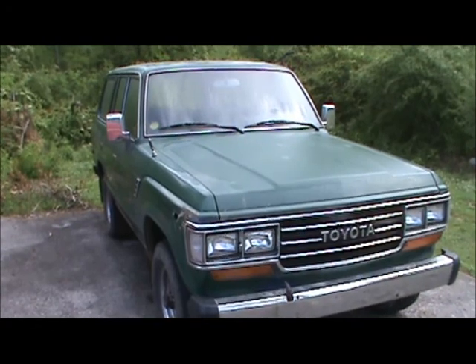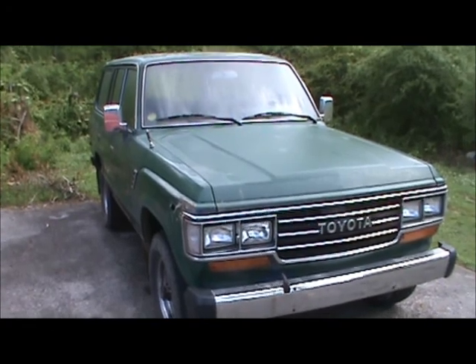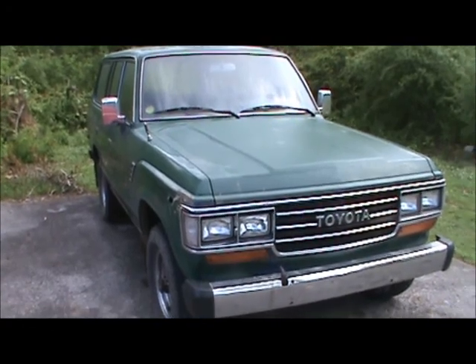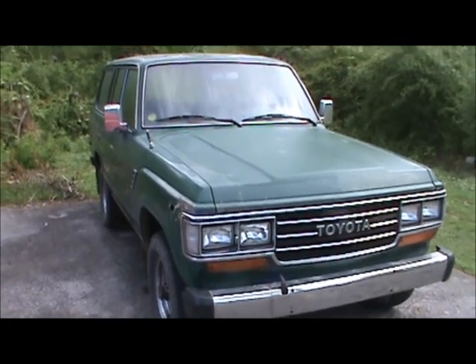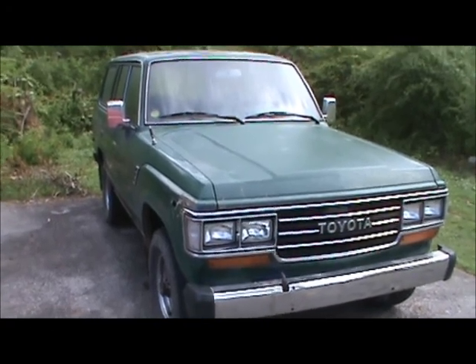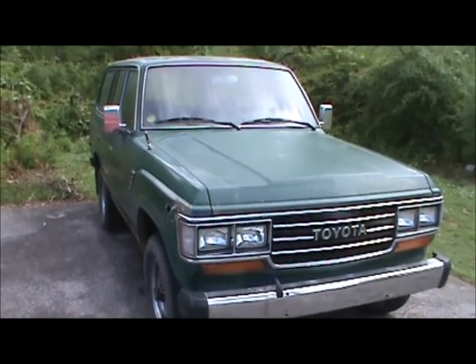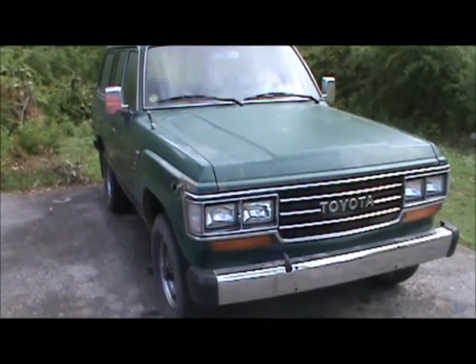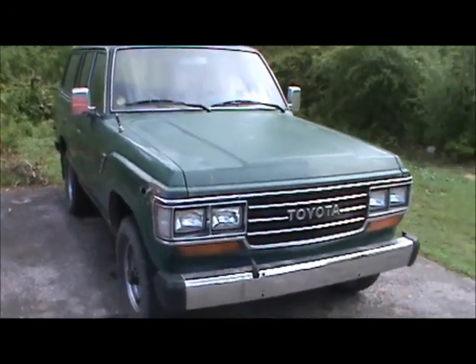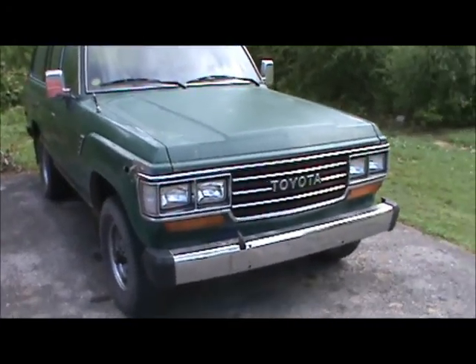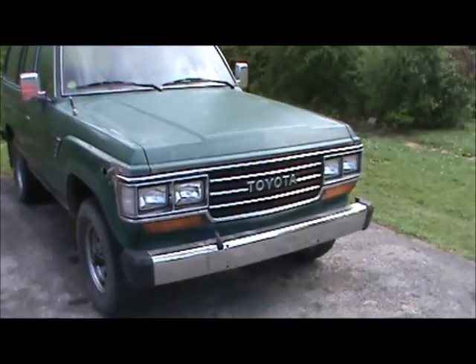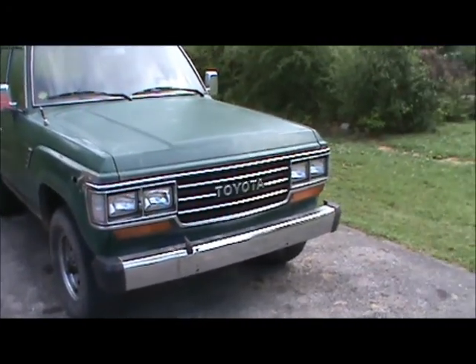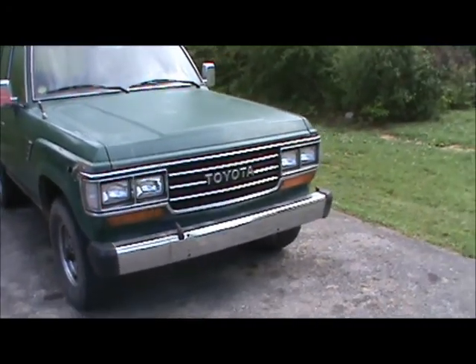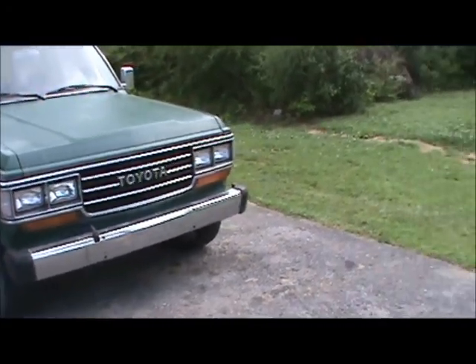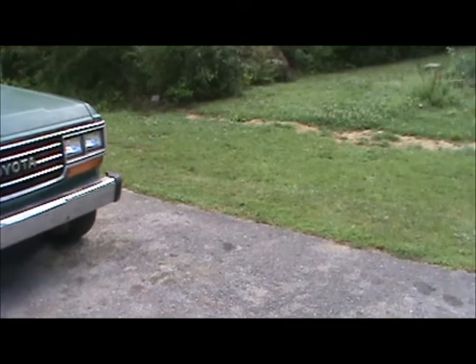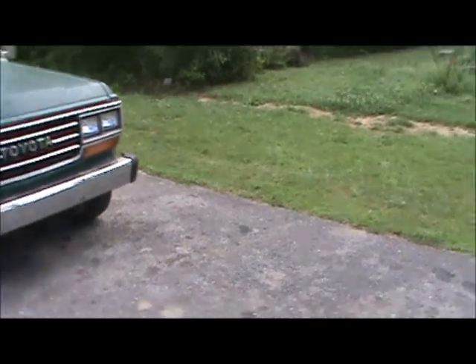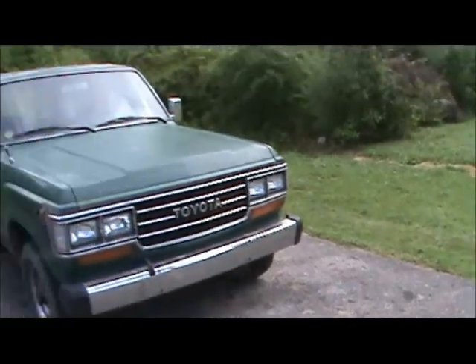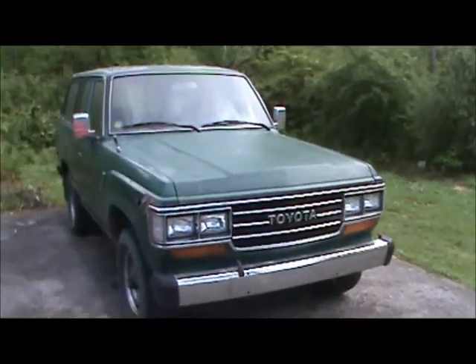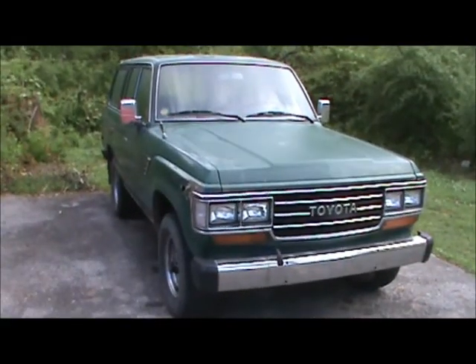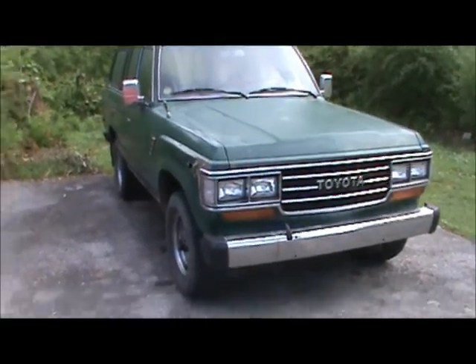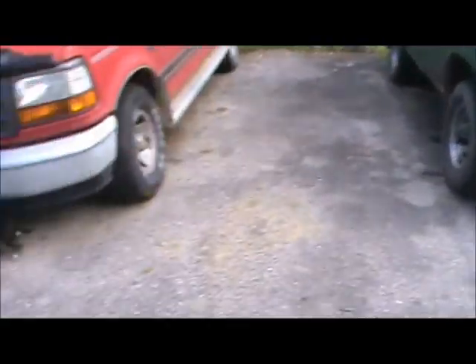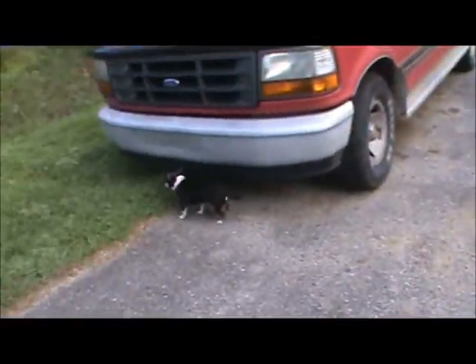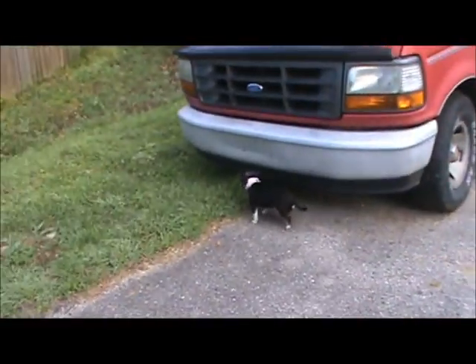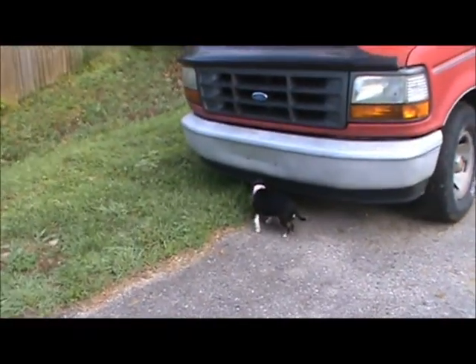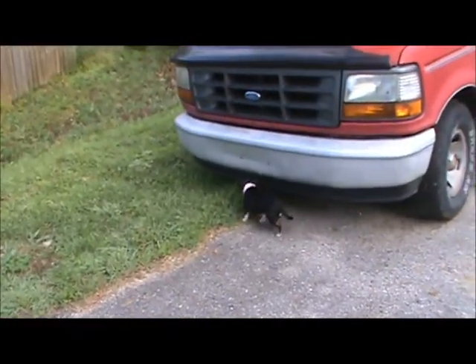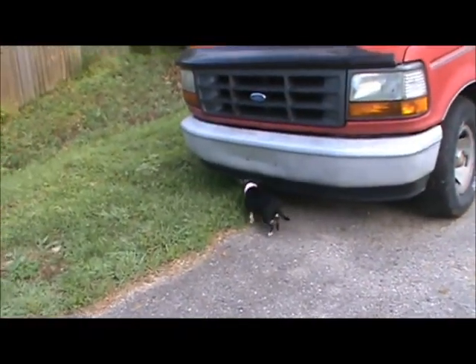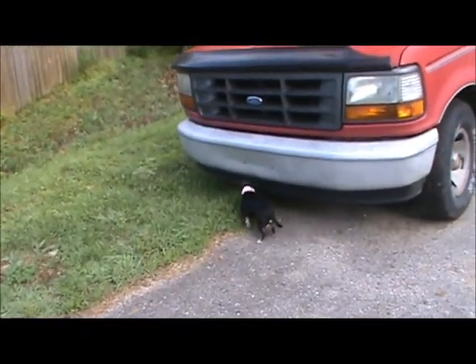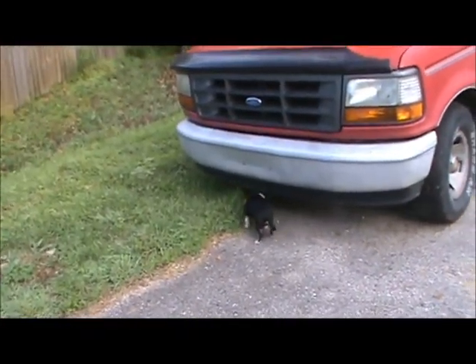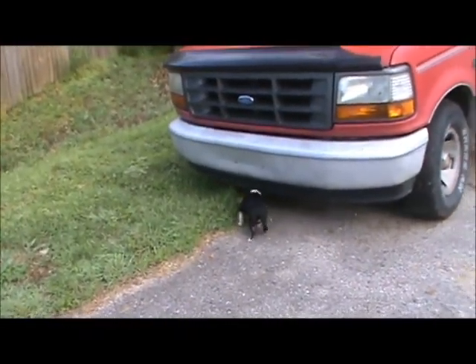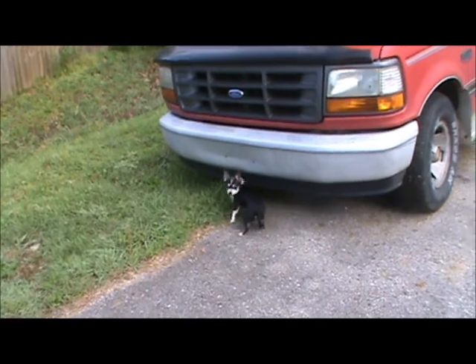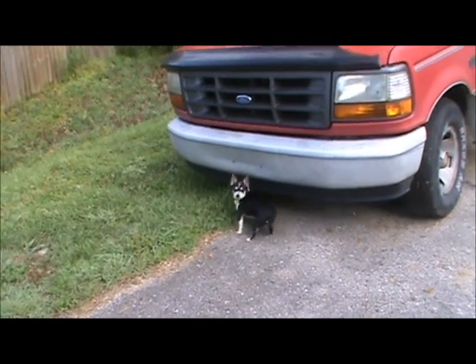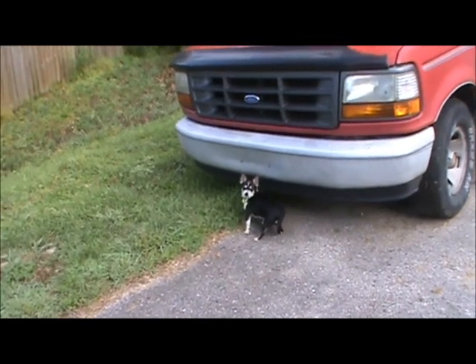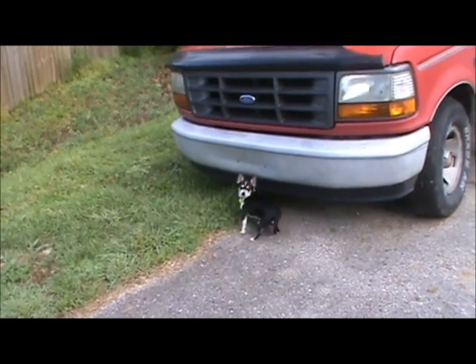All right, I'm signing off. There's my chihuahua — hey Tiki, Tiki dog.